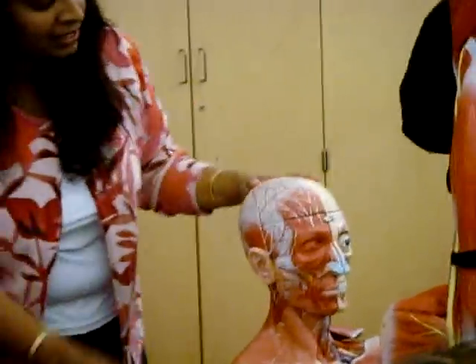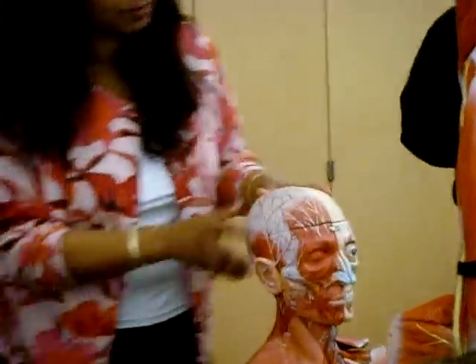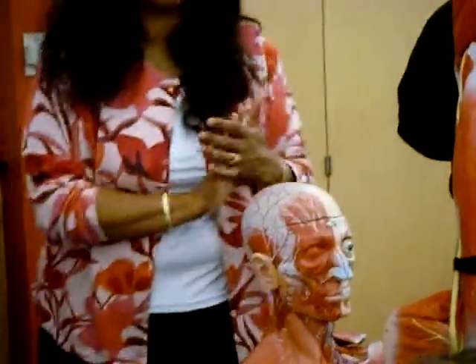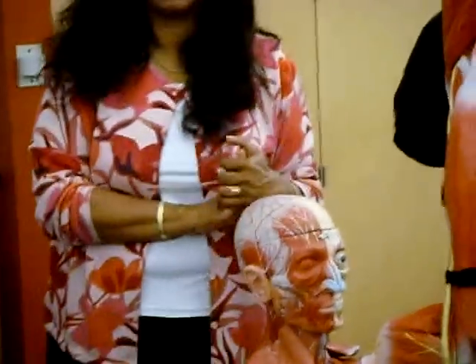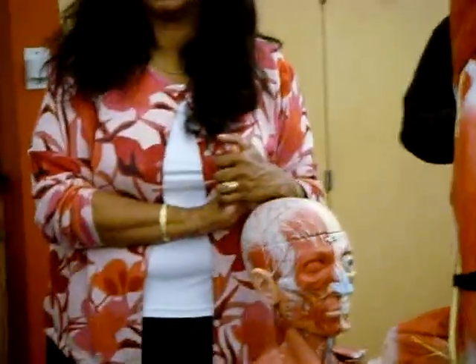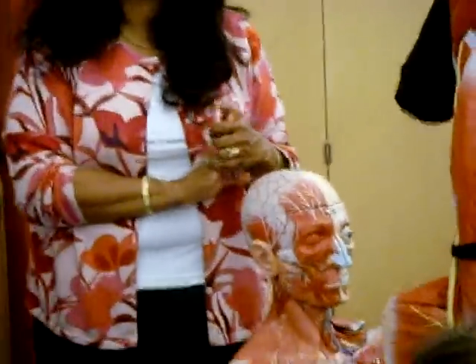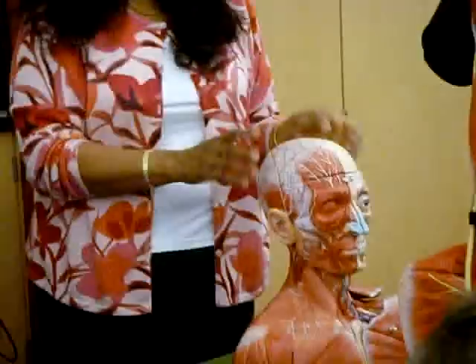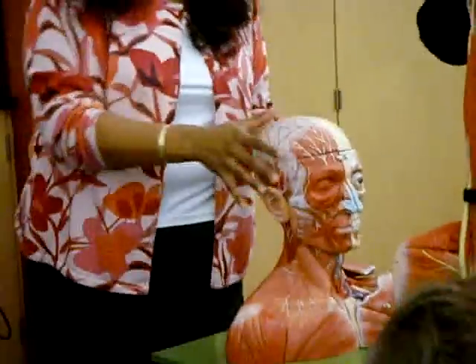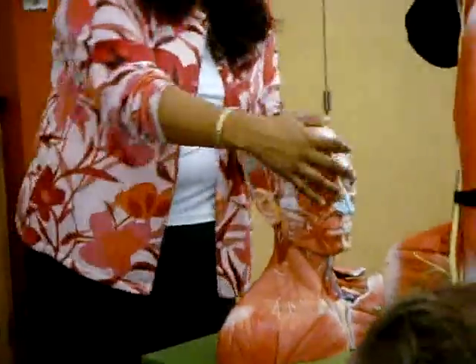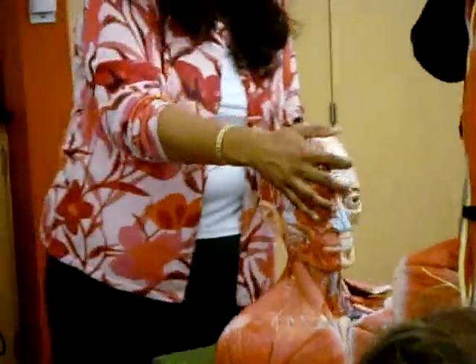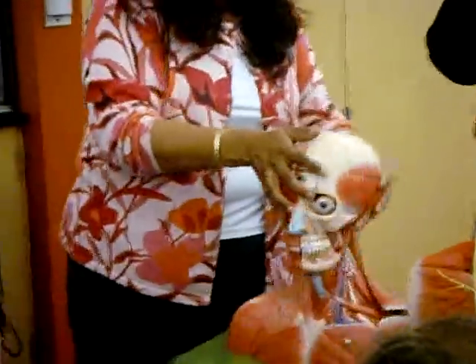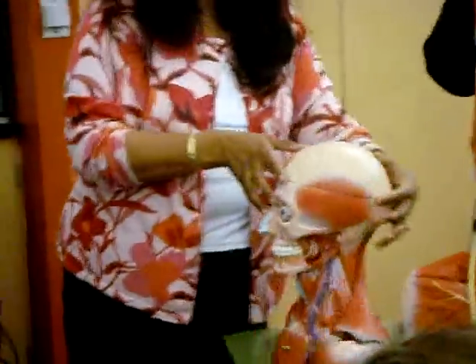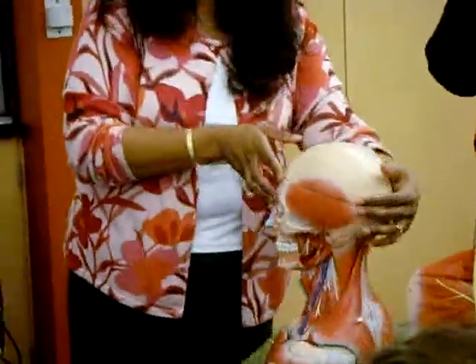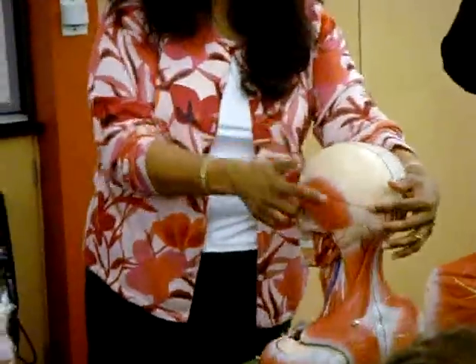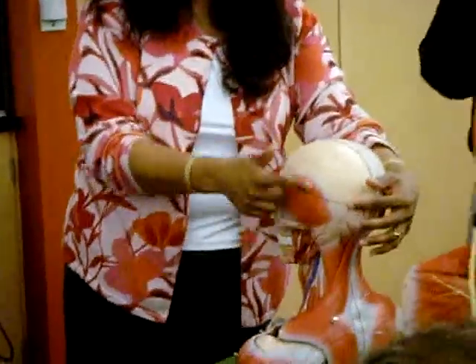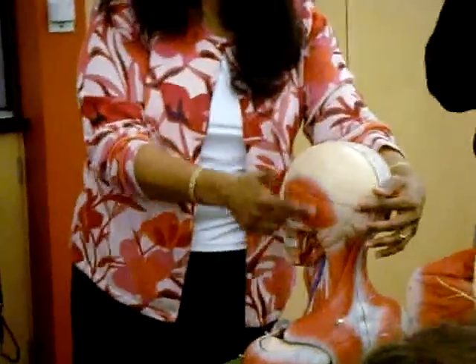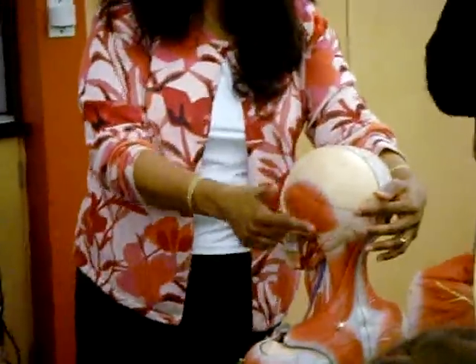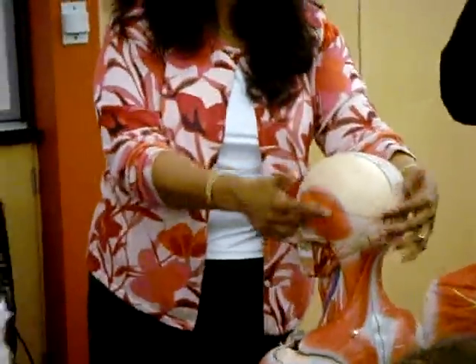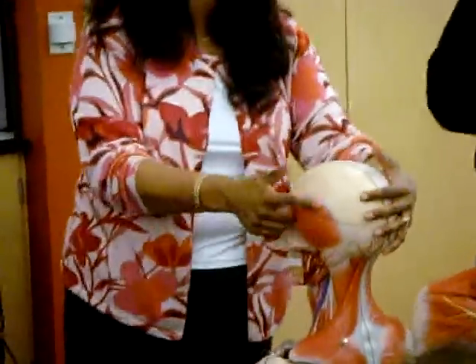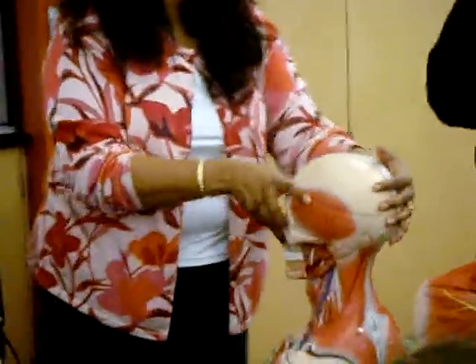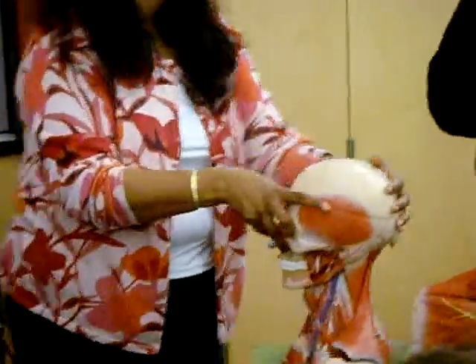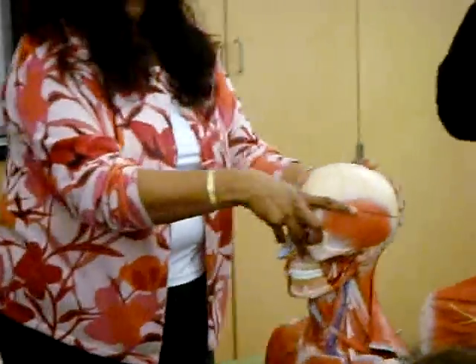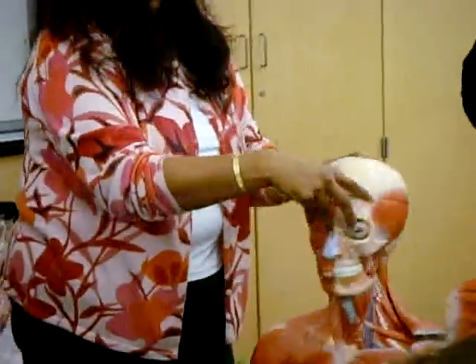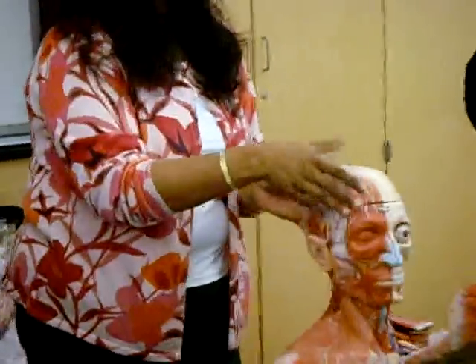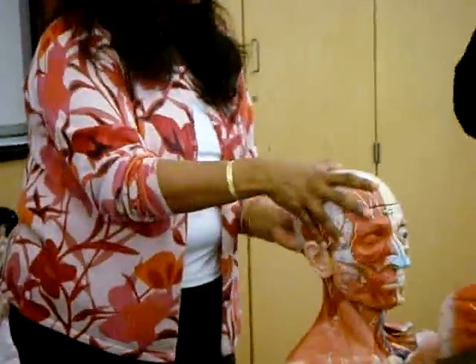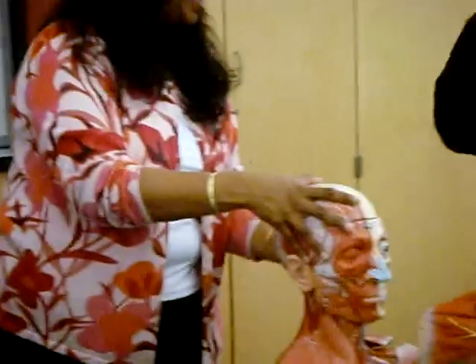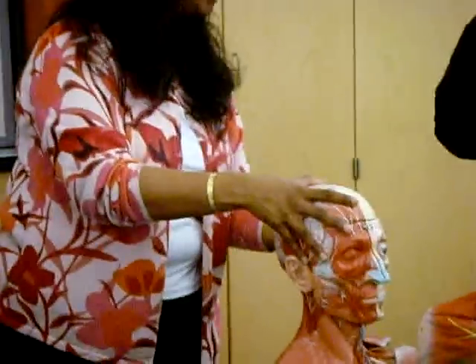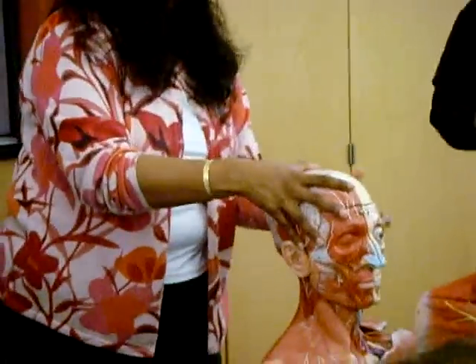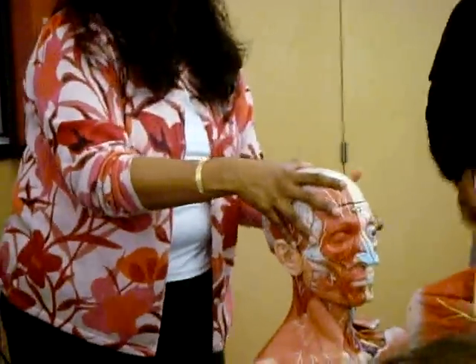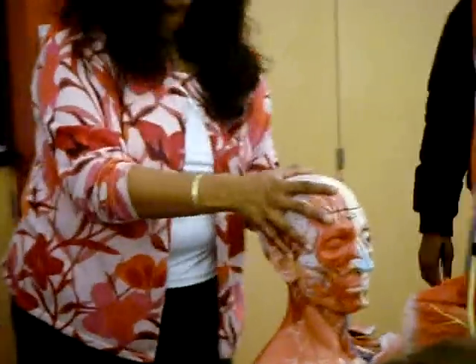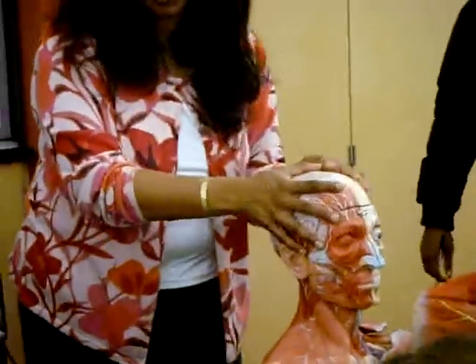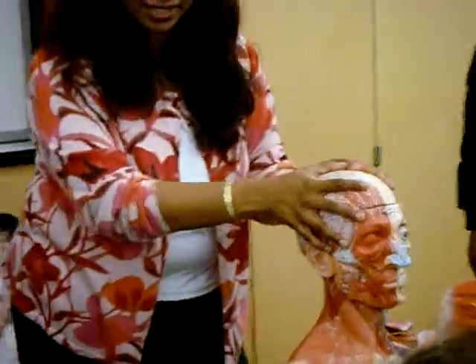Temporalis — where would we look for that? The temporal region. It's really nice on this side. So this big one here is the temporalis.